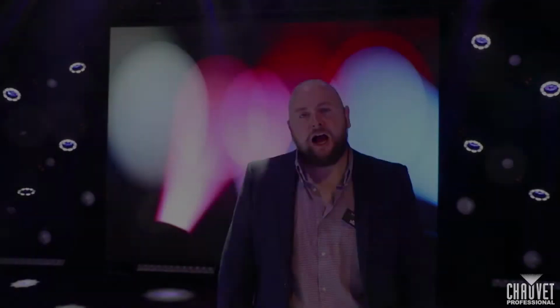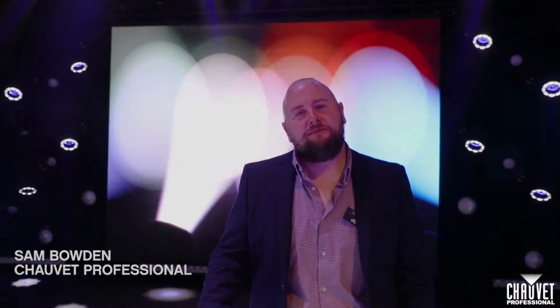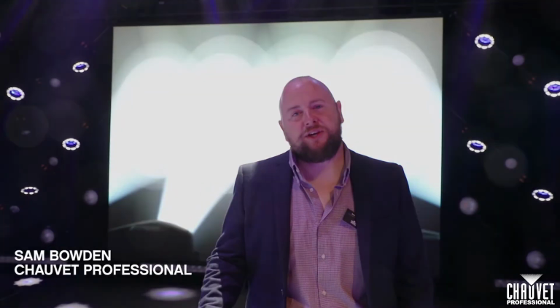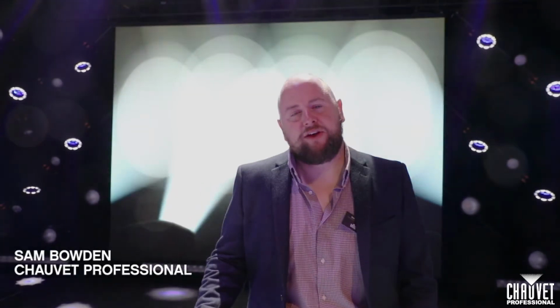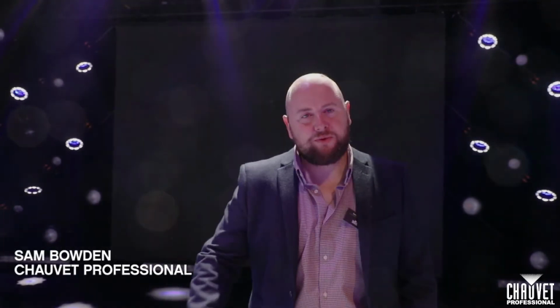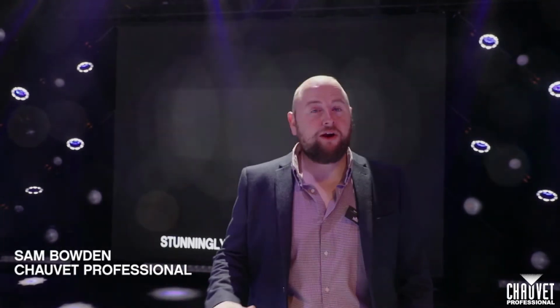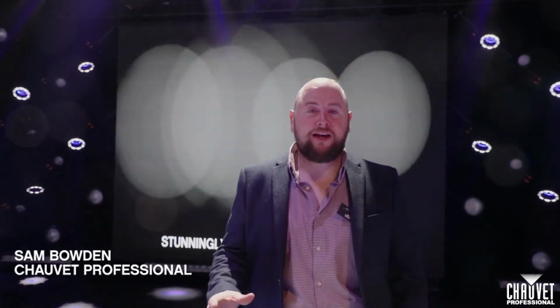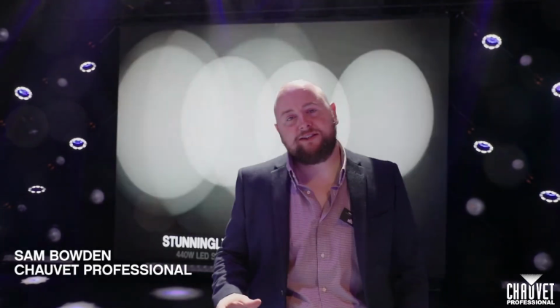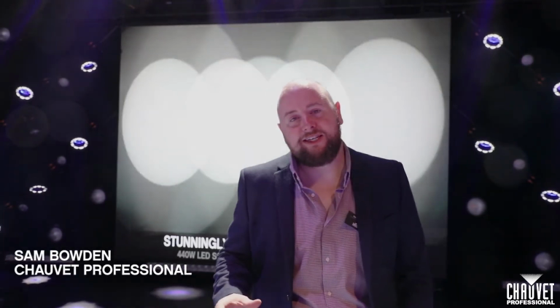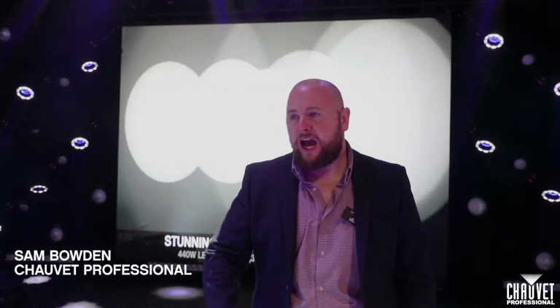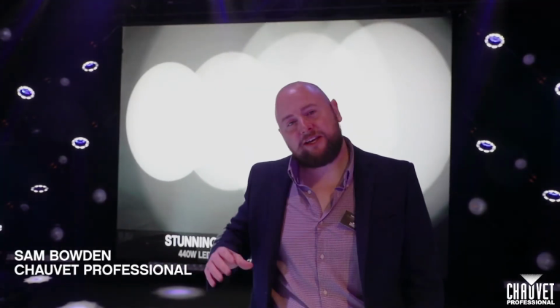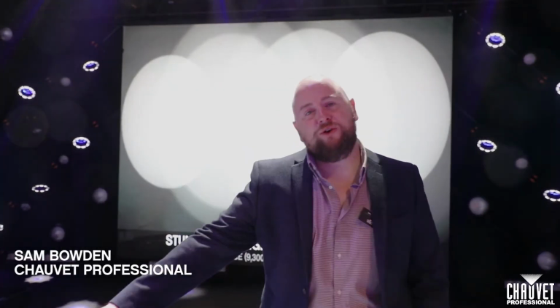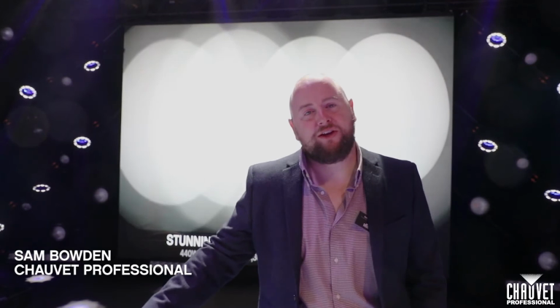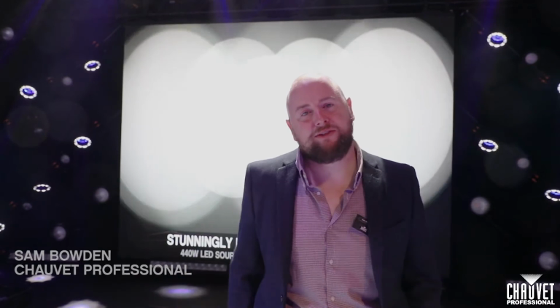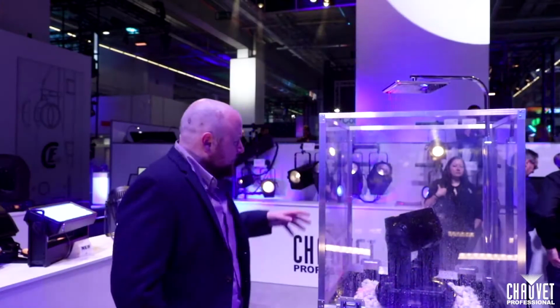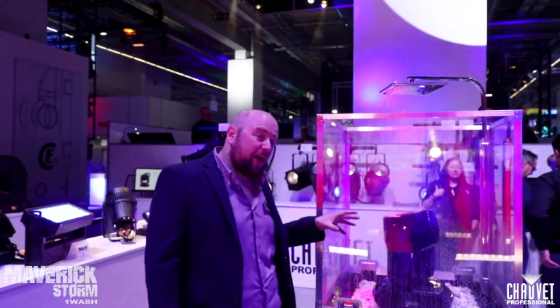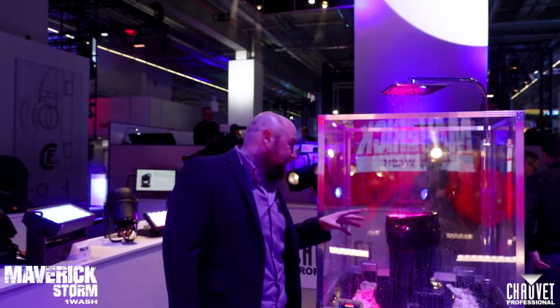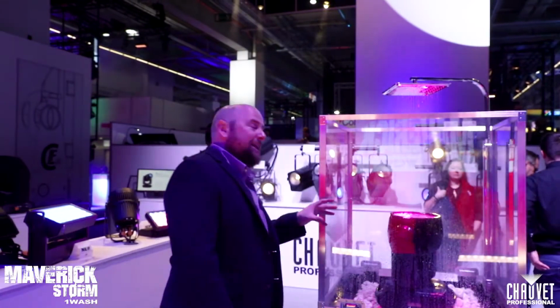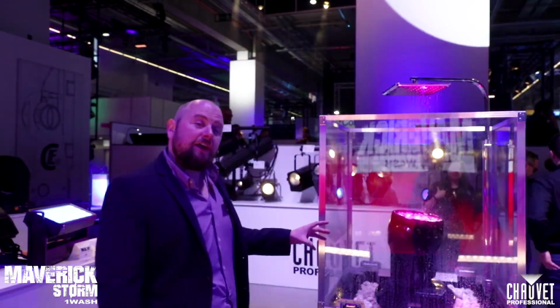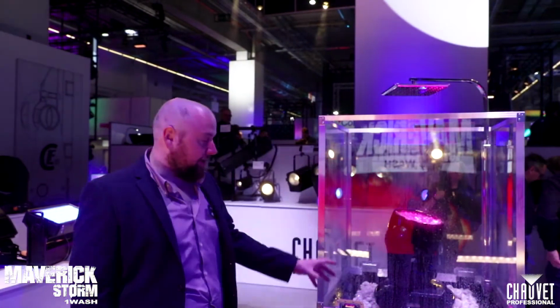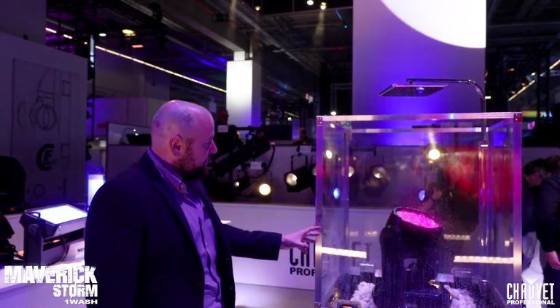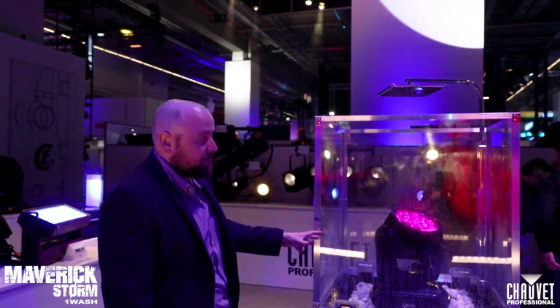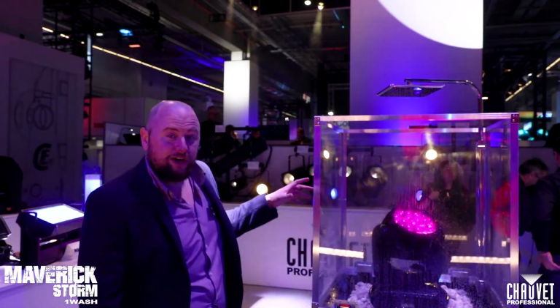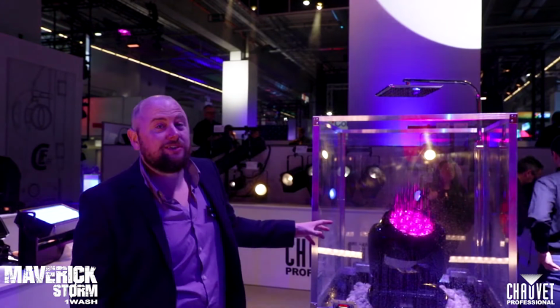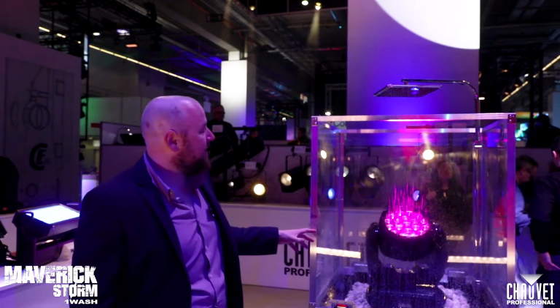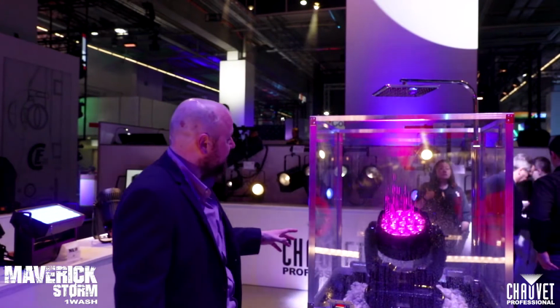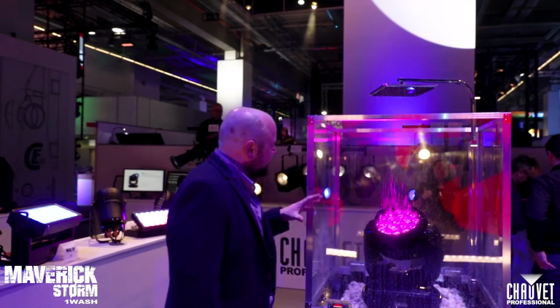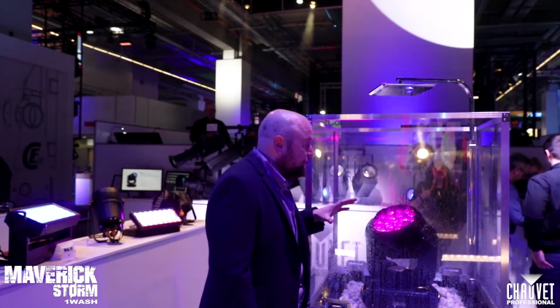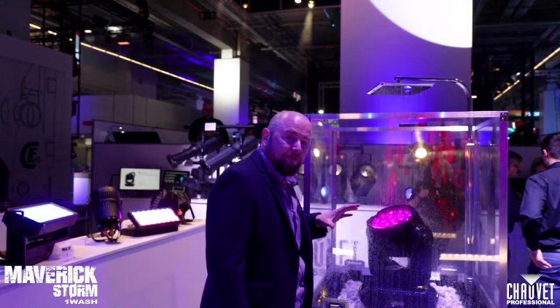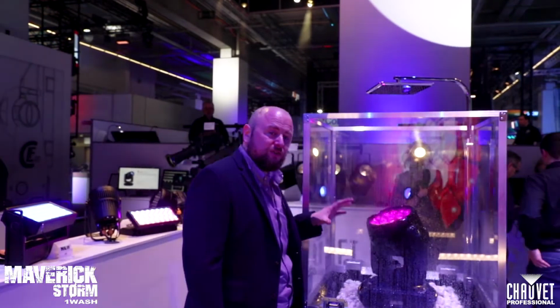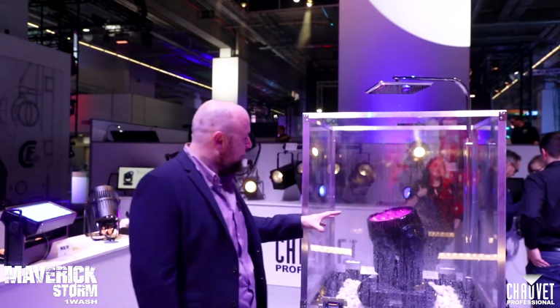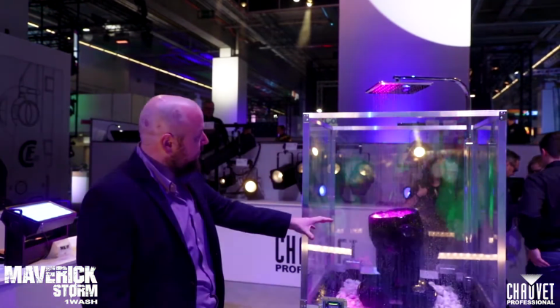Hi, I'm Sam Bader from Showboat Professional. We're here at Pro-Lite Design 2018 and I'm going to take you on a tour of some of our new products. So here we have a really, really exciting new product from Showboat Professional and a new addition to the Maverick range. This is called the Maverick Storm One Wash.